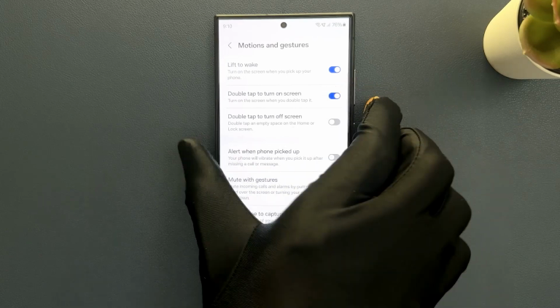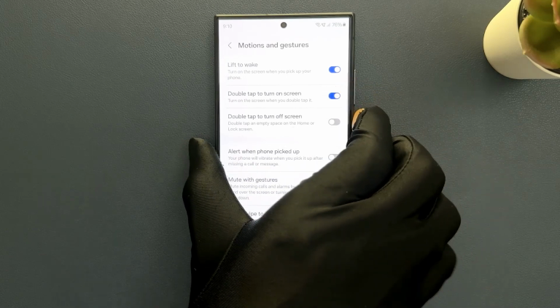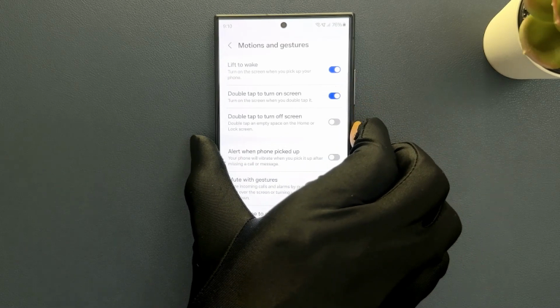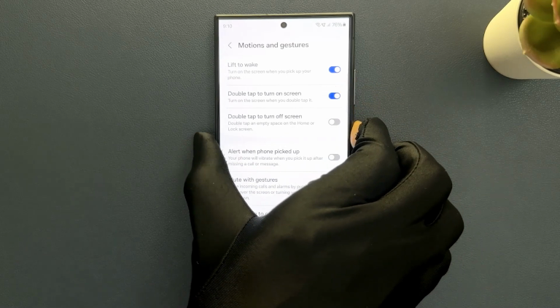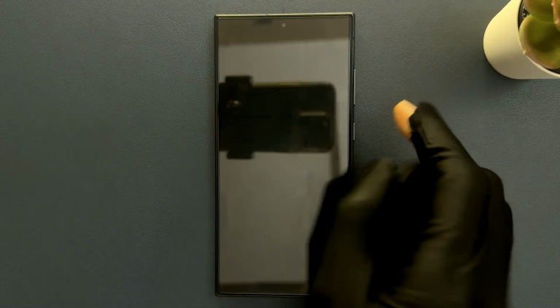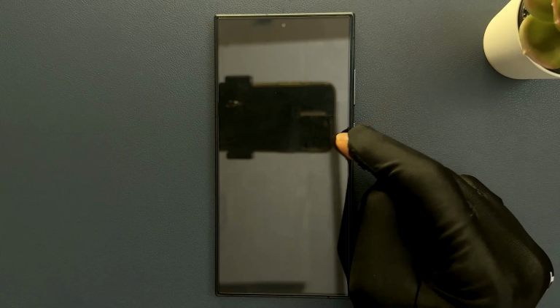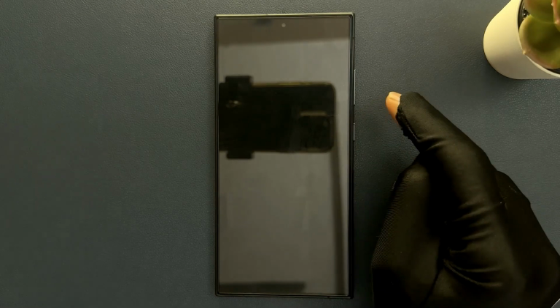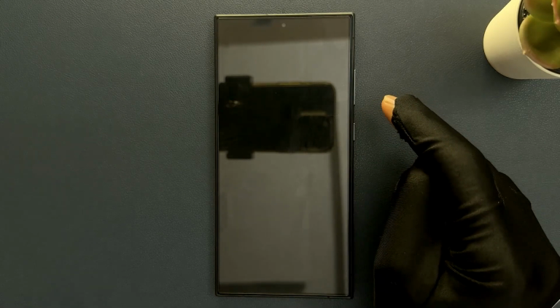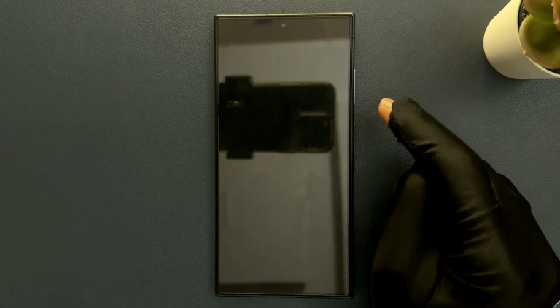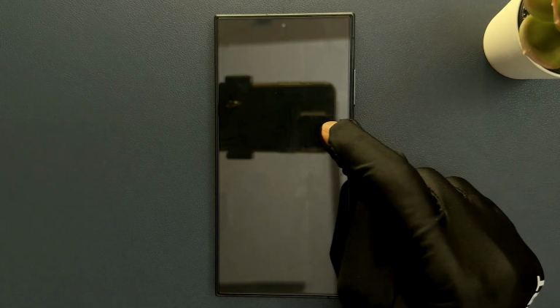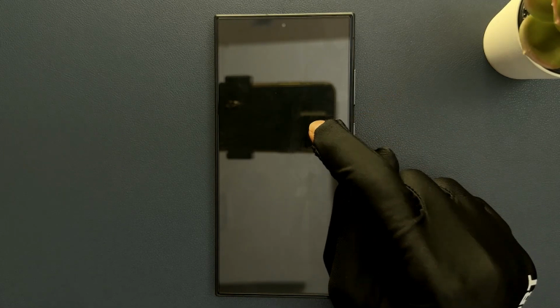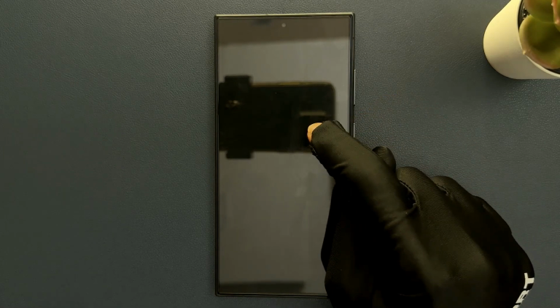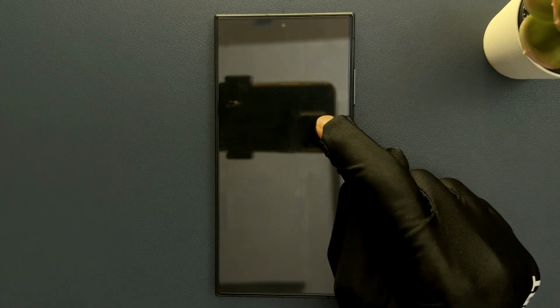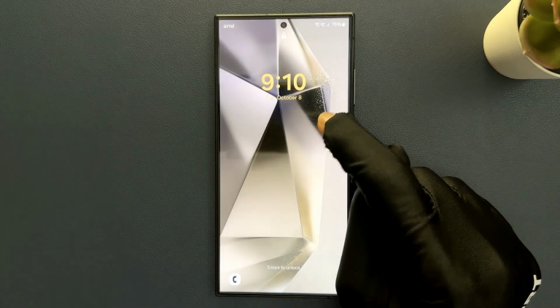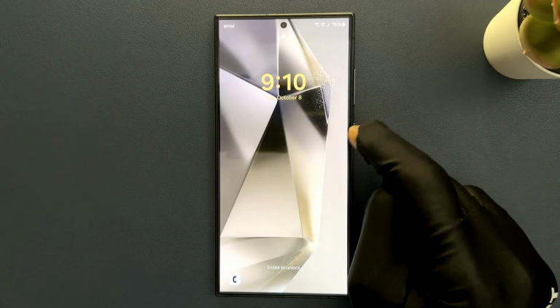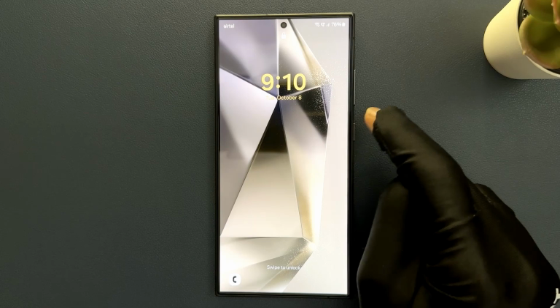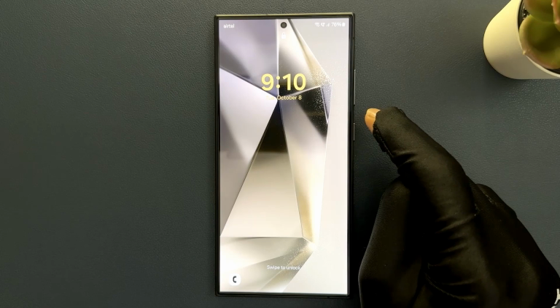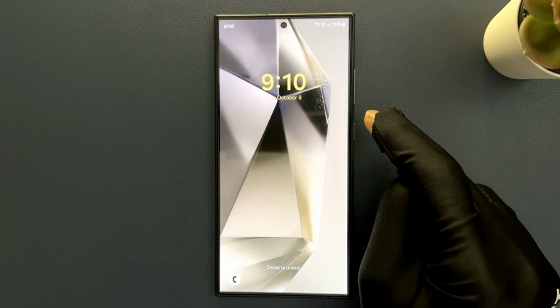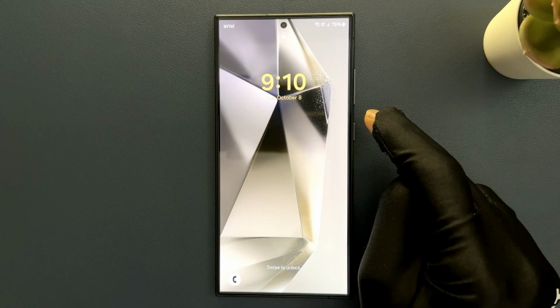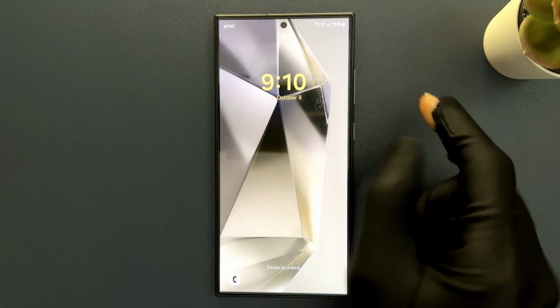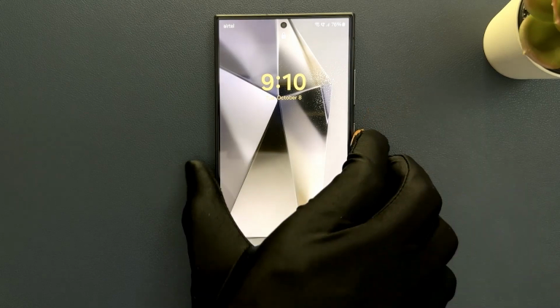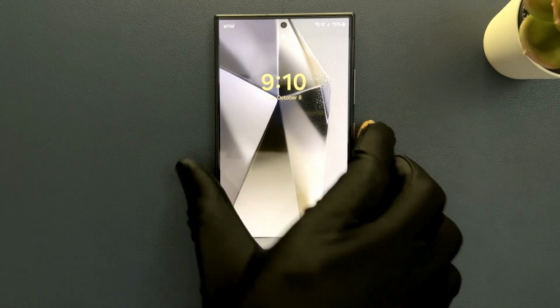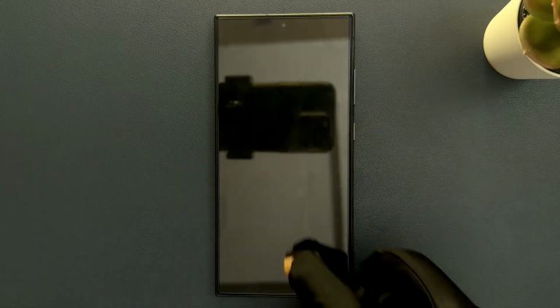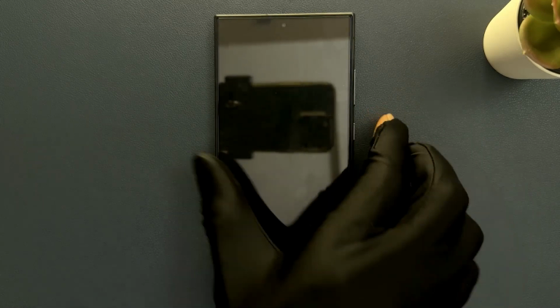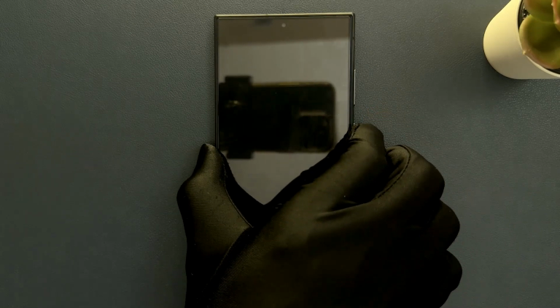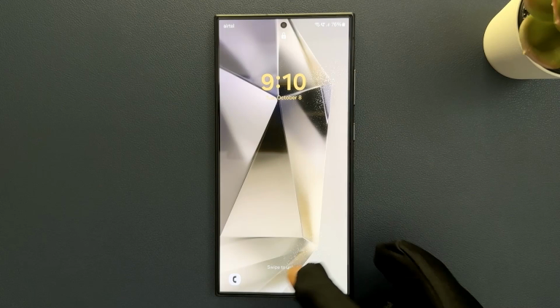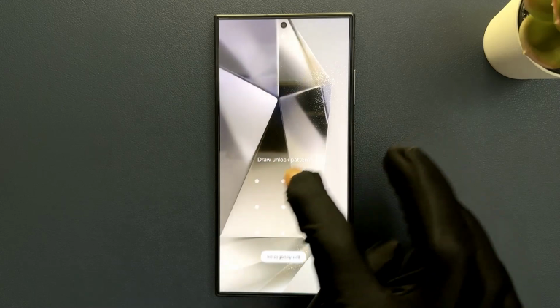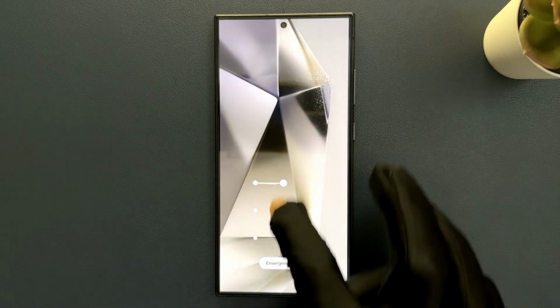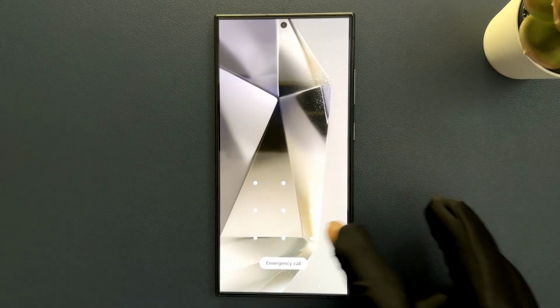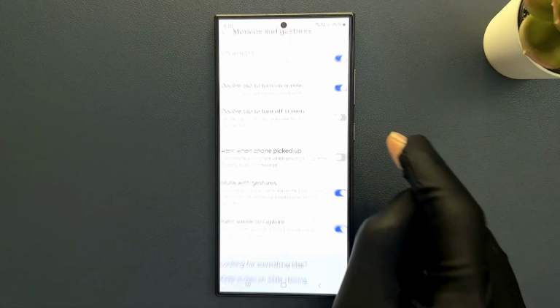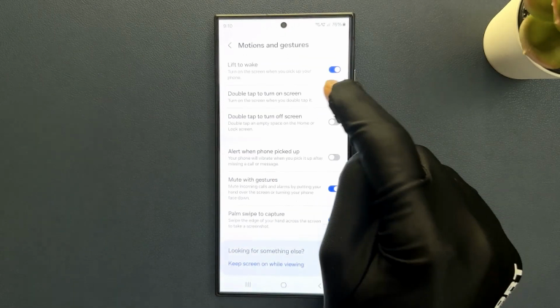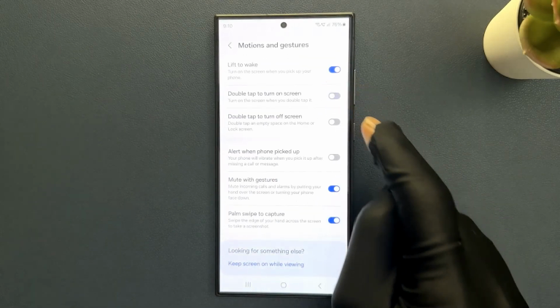Let me turn off my screen. You can see my screen is now turned off, and when I double tap it you can see the screen is now turned on.